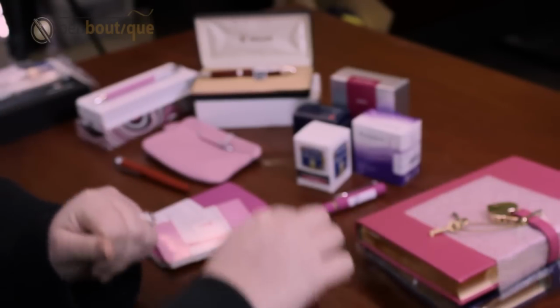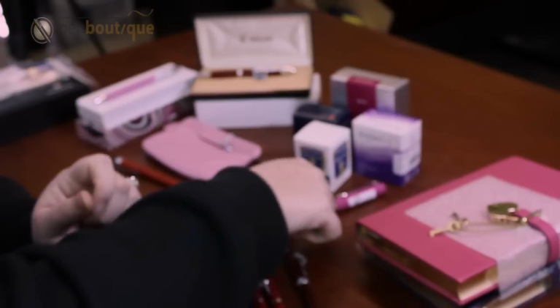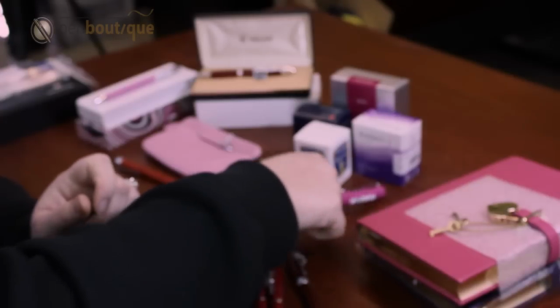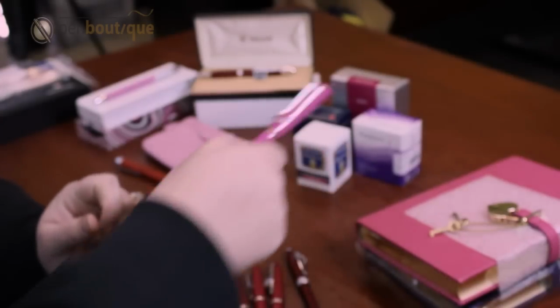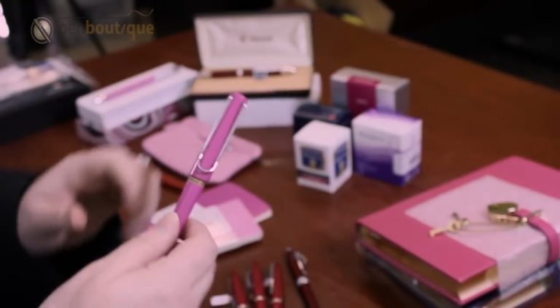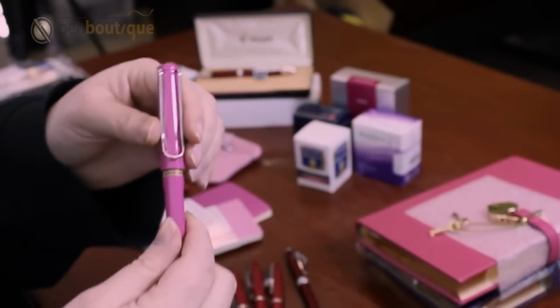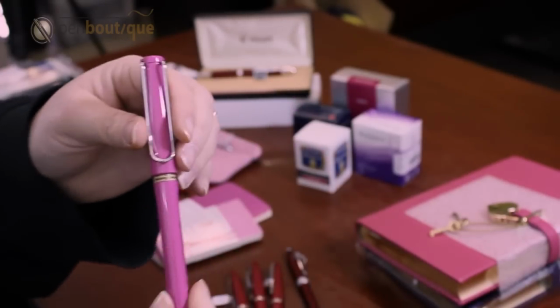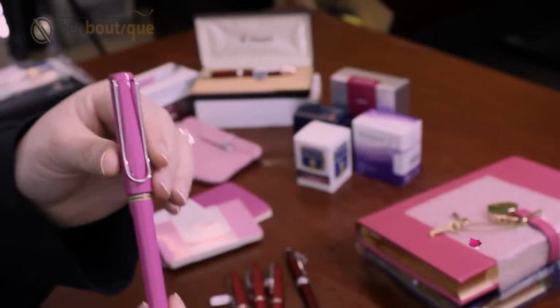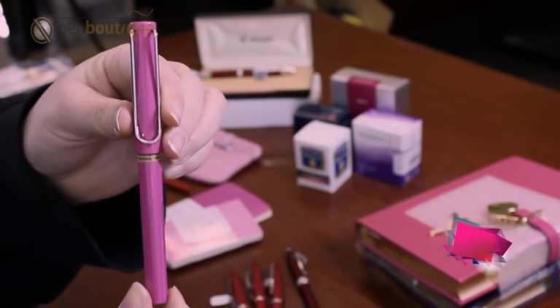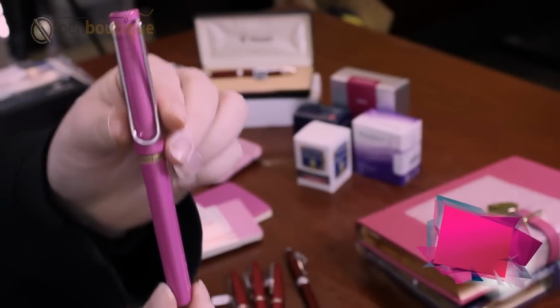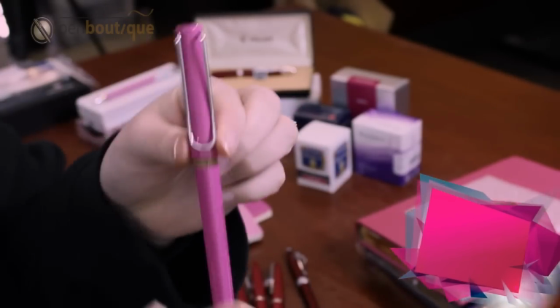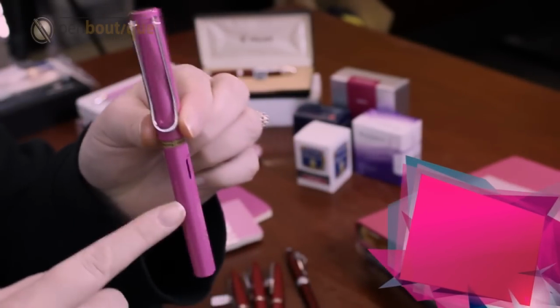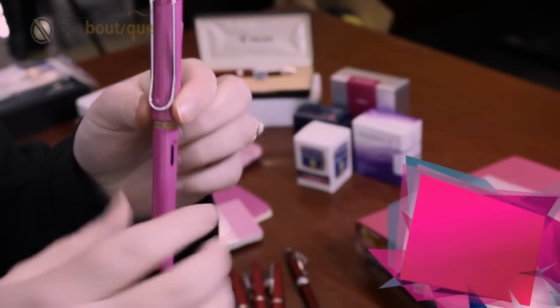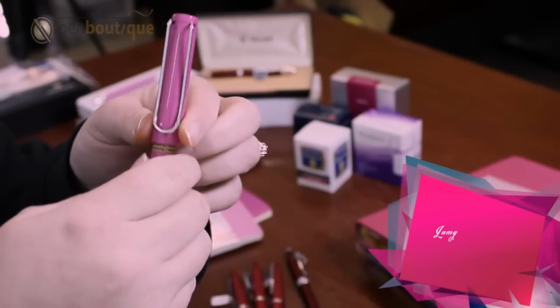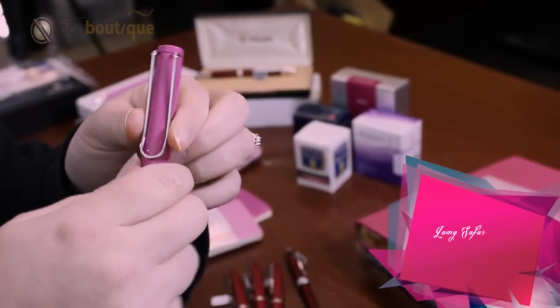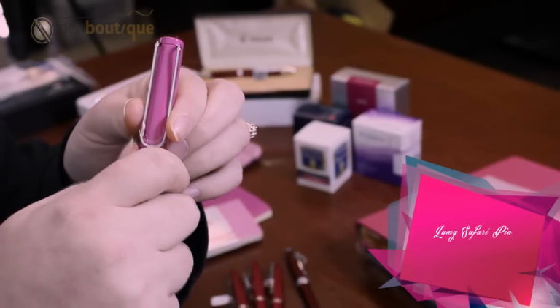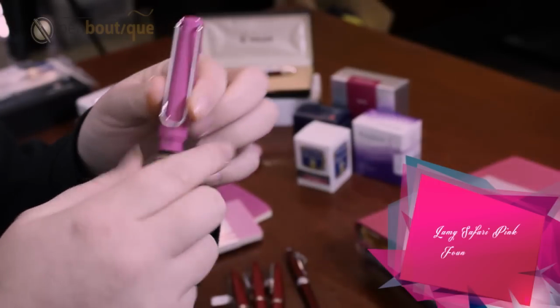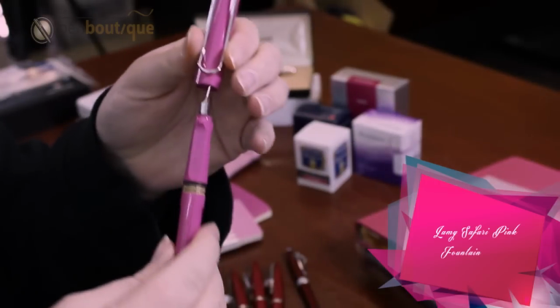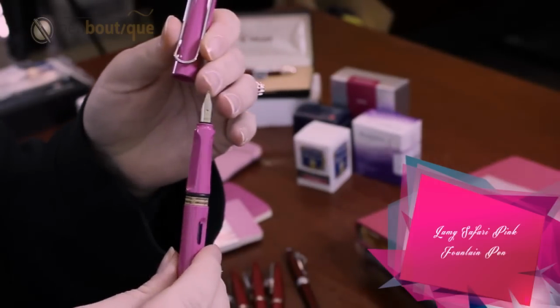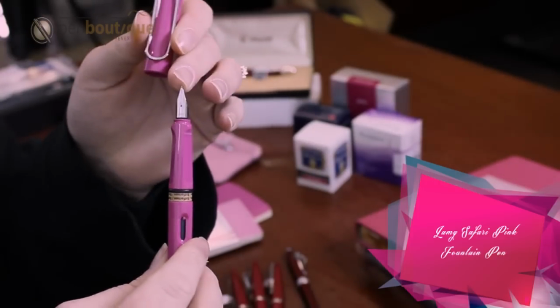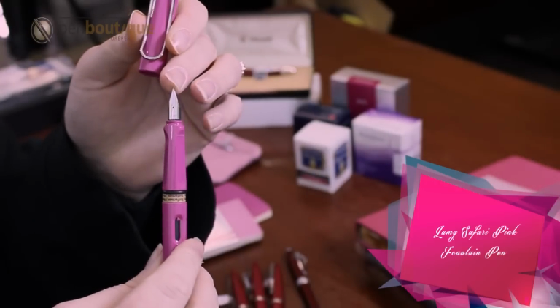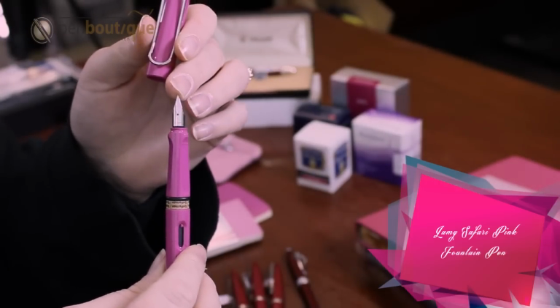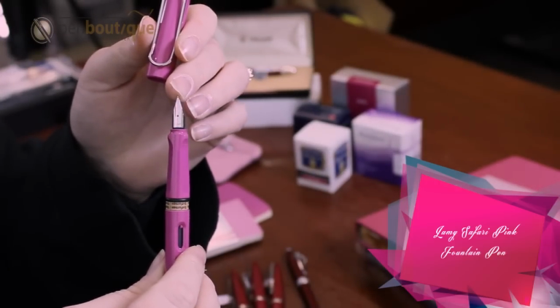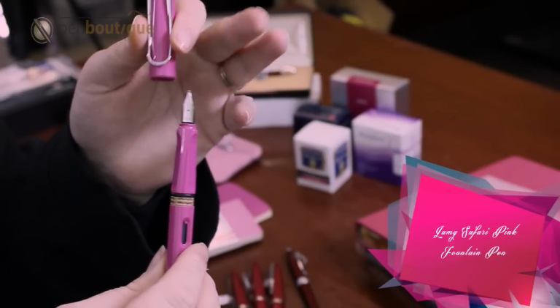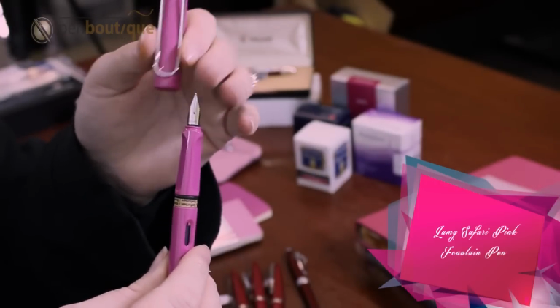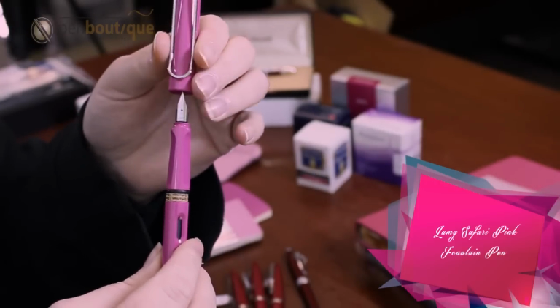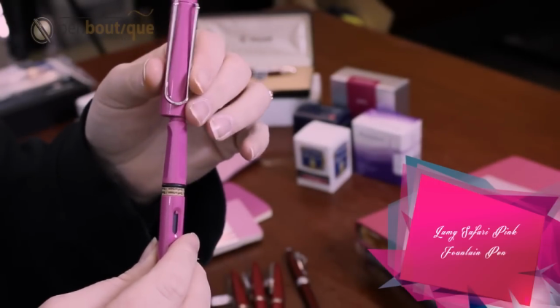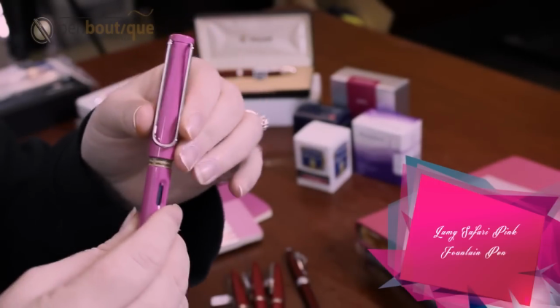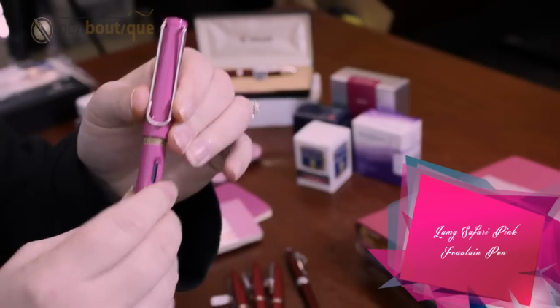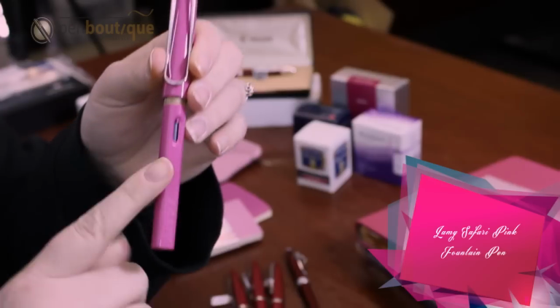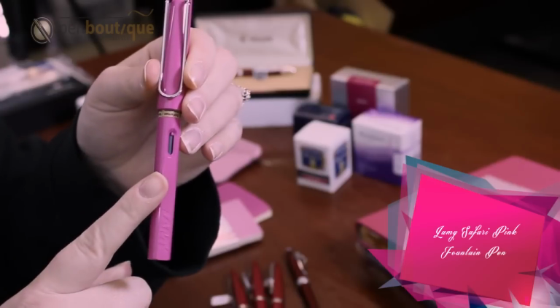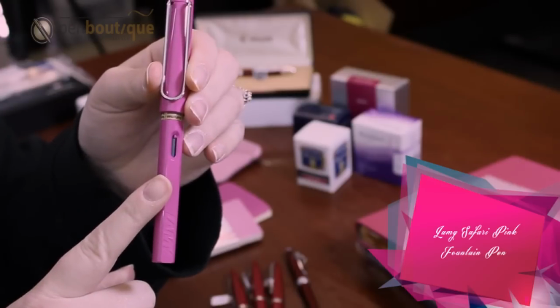And then for those who don't use a fountain pen very often, this would be a great starter fountain pen, the Lamy. Comes with a steel nib, interchangeable. Takes cartridge or converter.